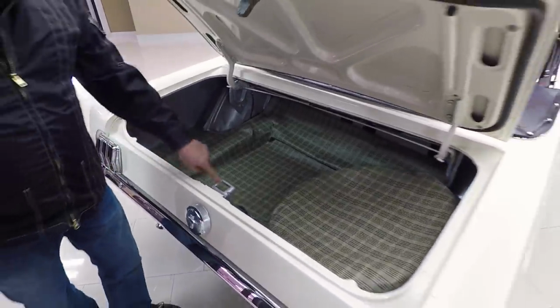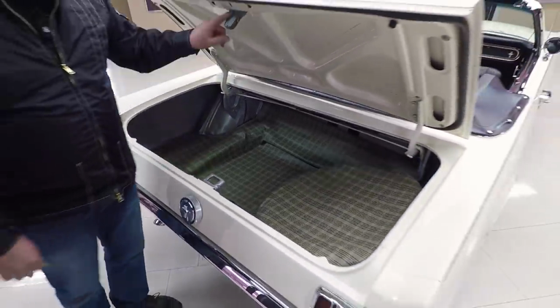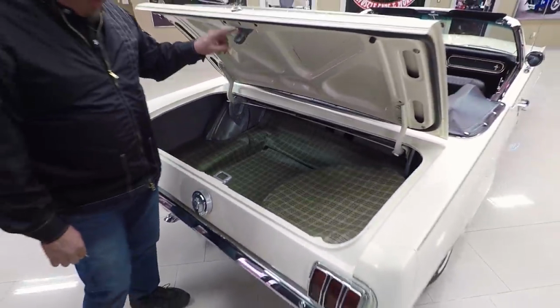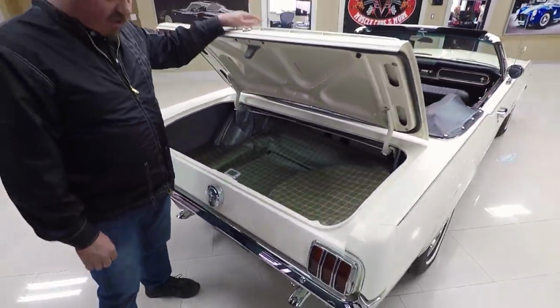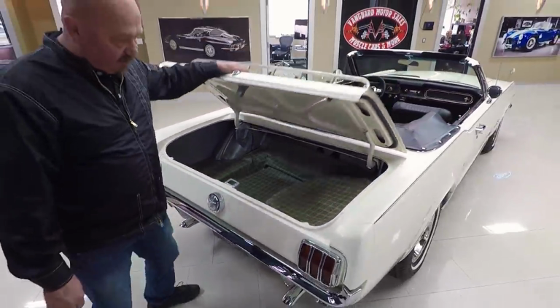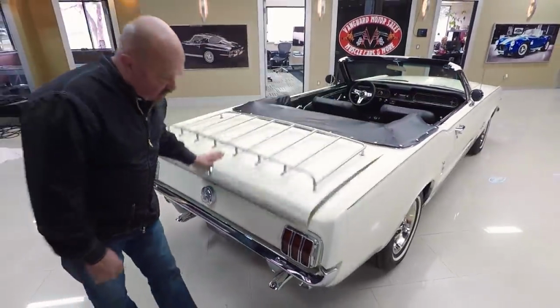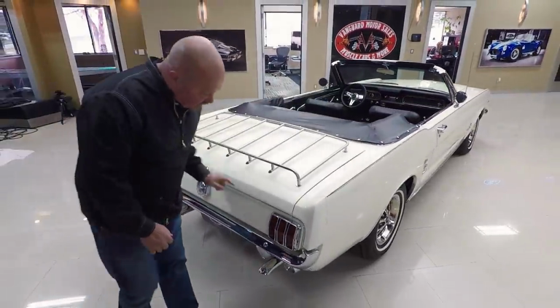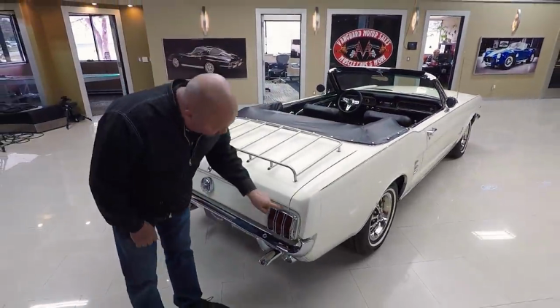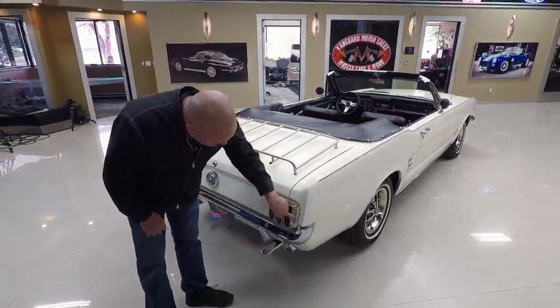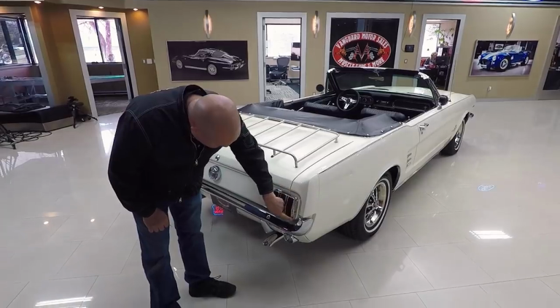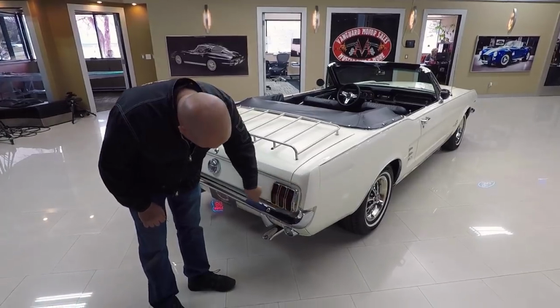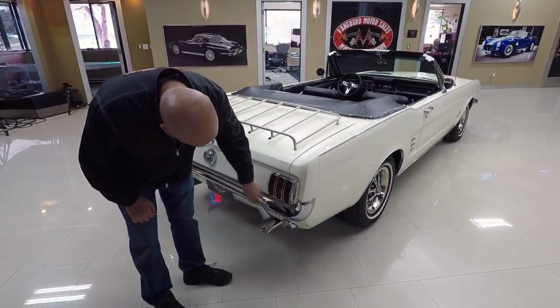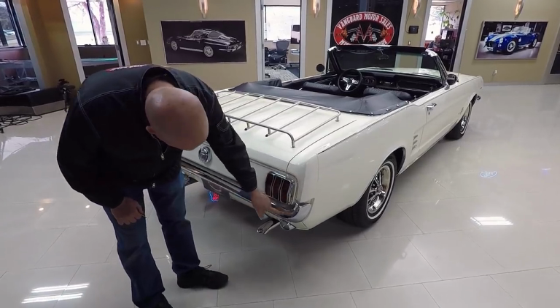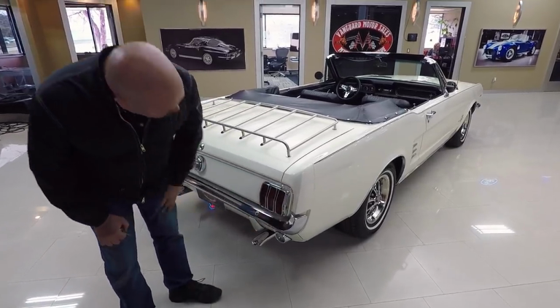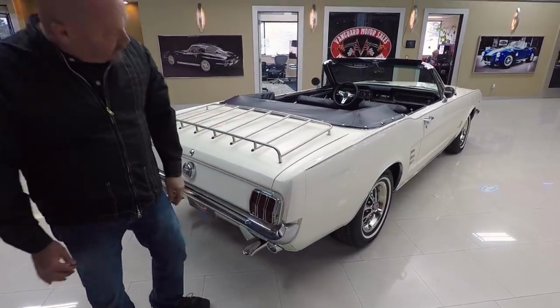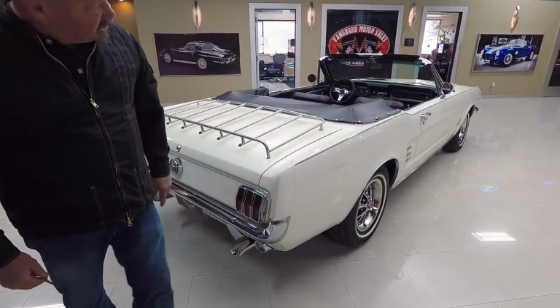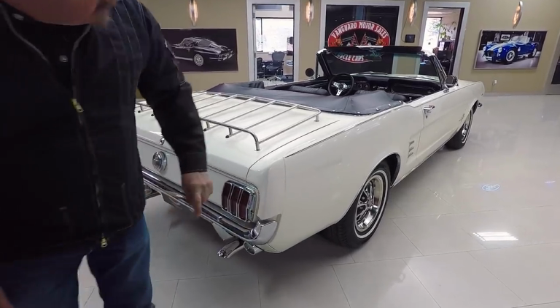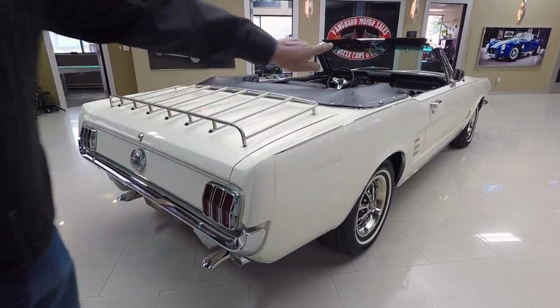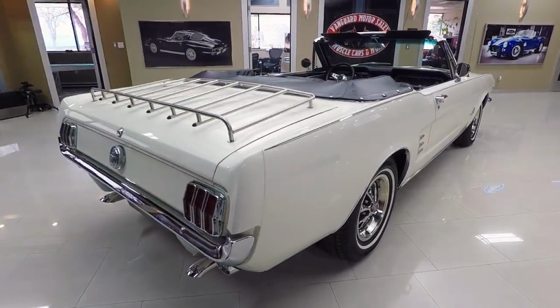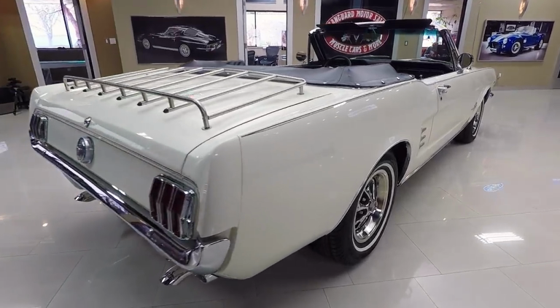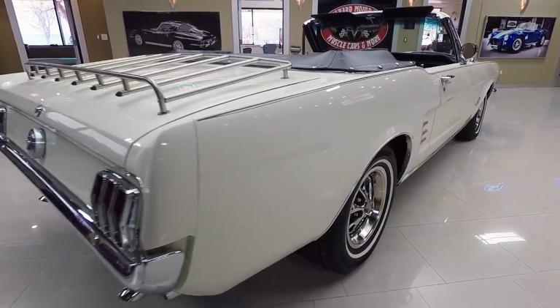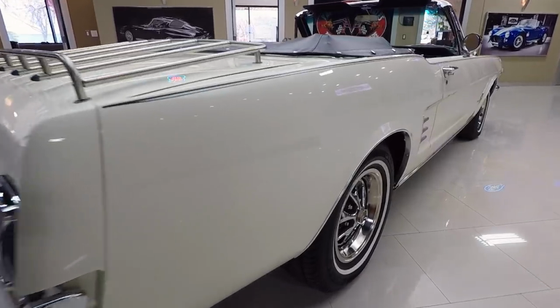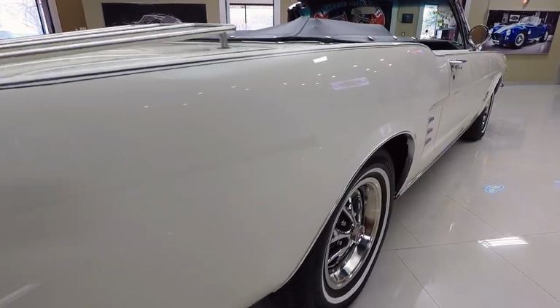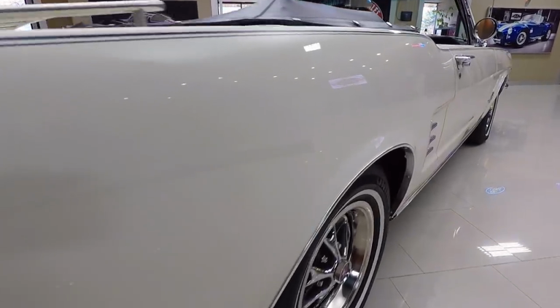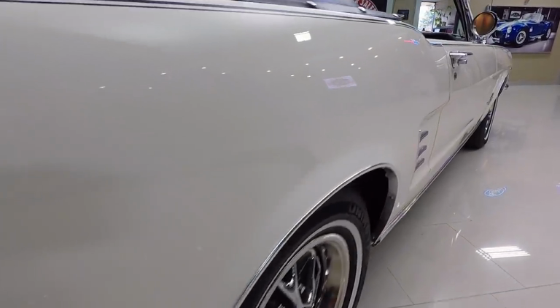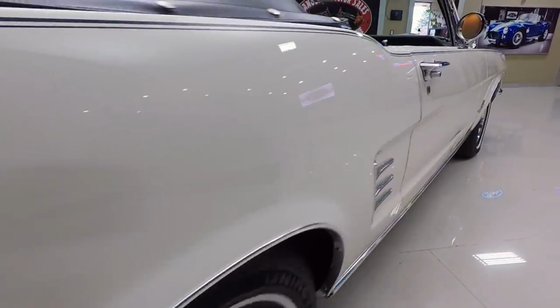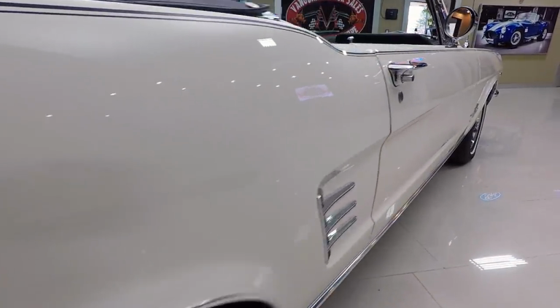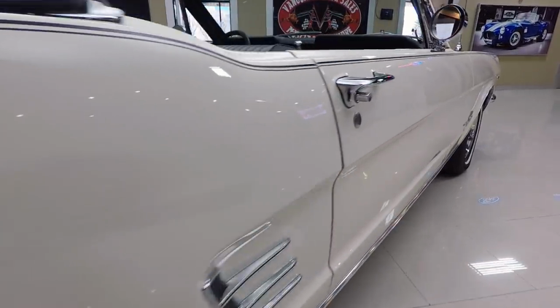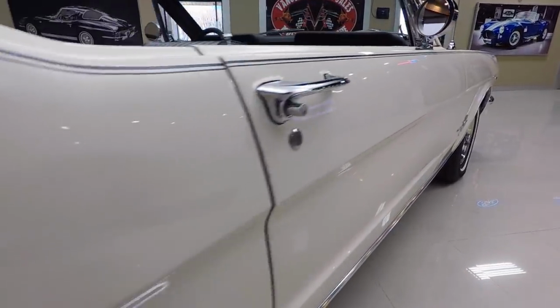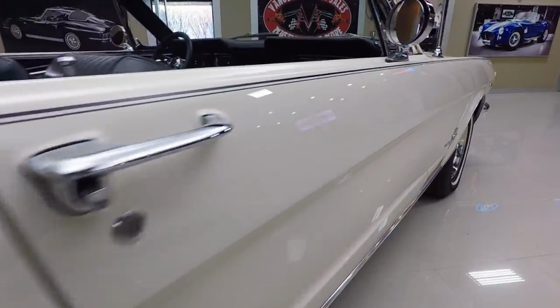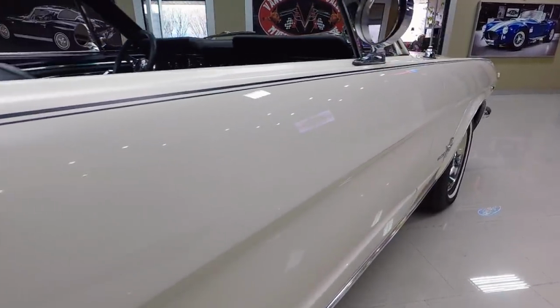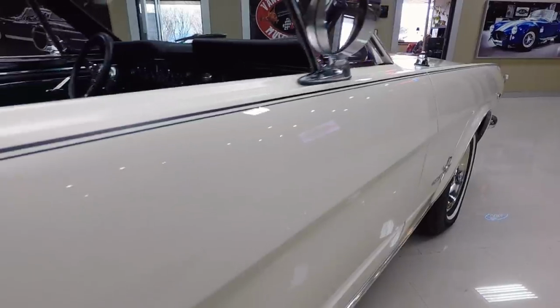Paint on the bottom side of the deck lid looks good. You can see all the latches off when they restored it. The chrome on the tail light lenses looks great. Chrome on the bumper looks awesome. When you look down the side of the car, straight as an arrow, no door dings. The car is amazing guys.